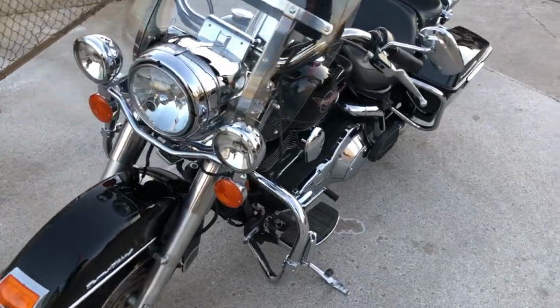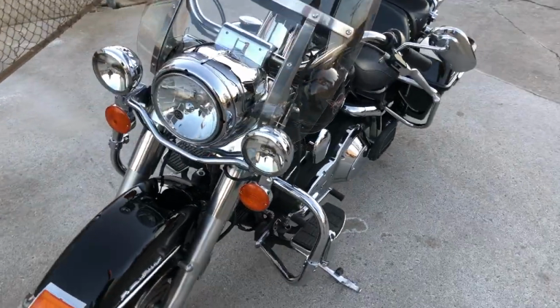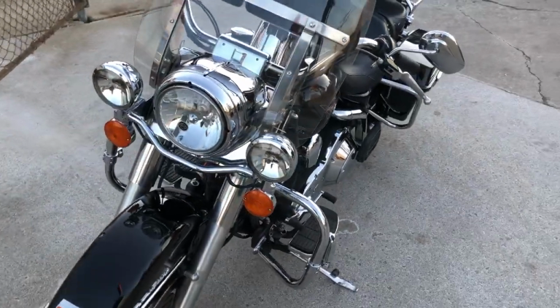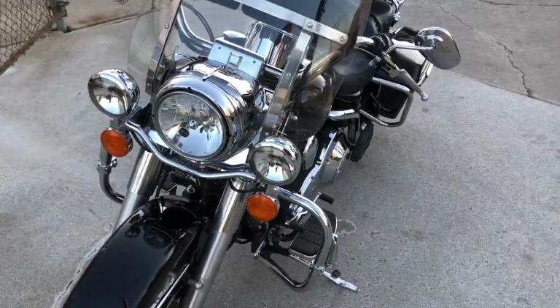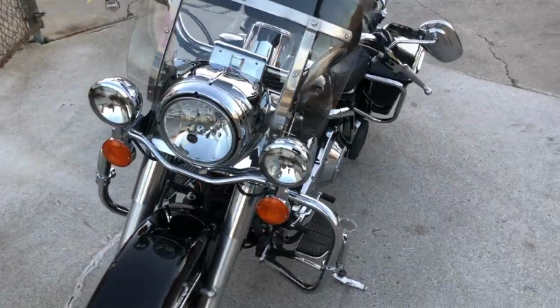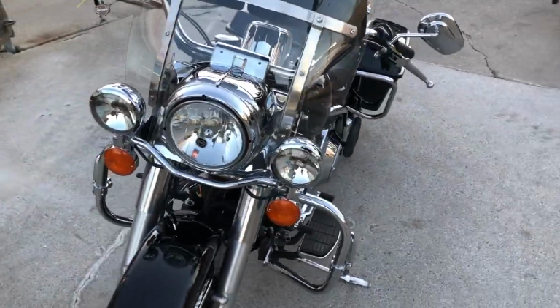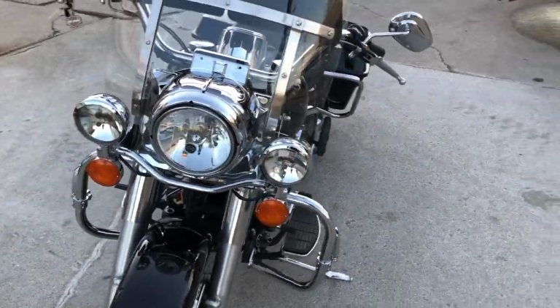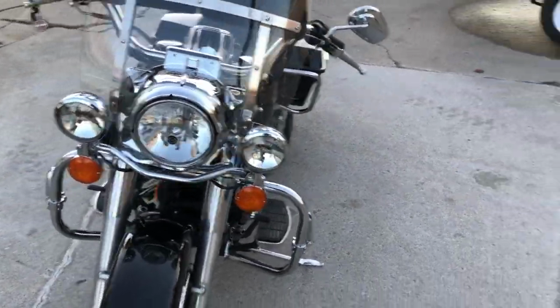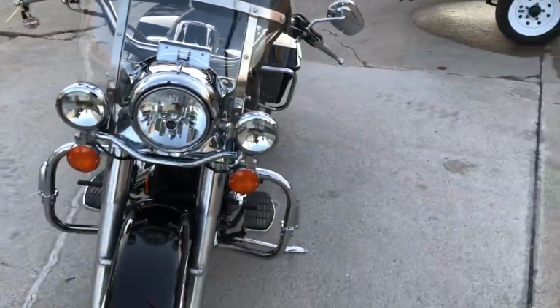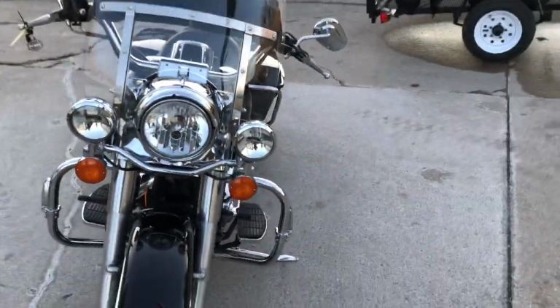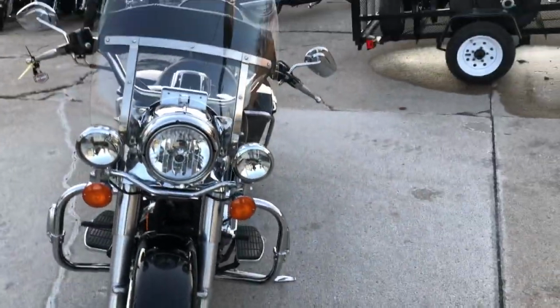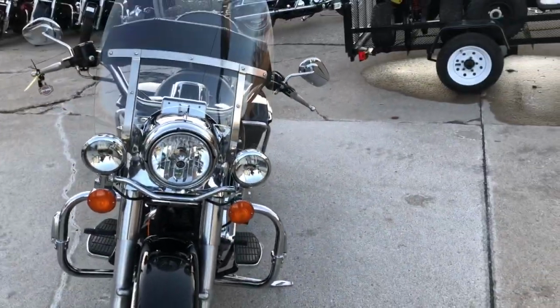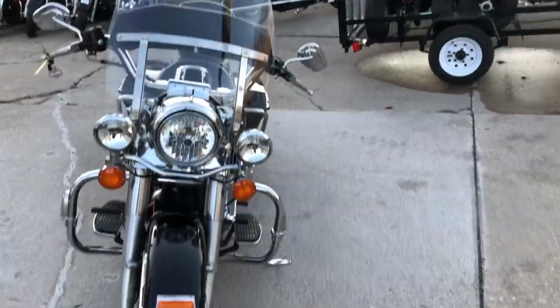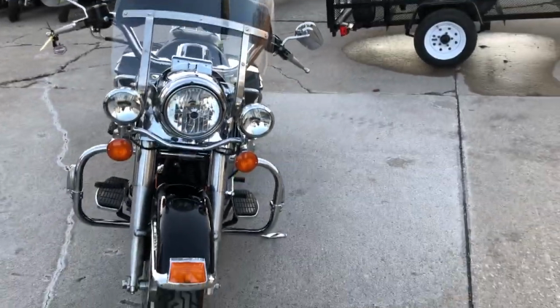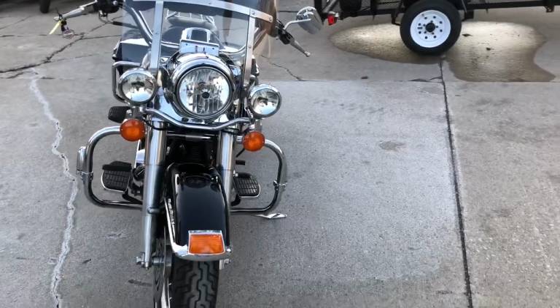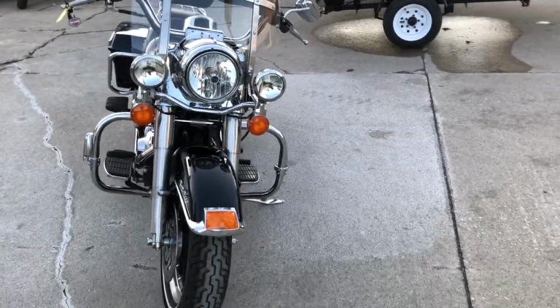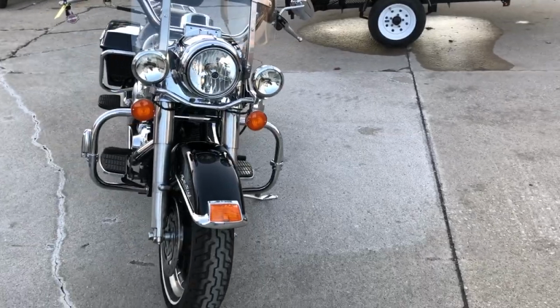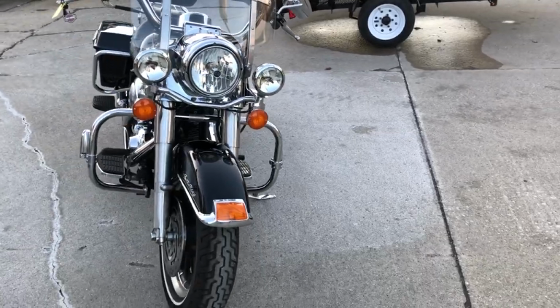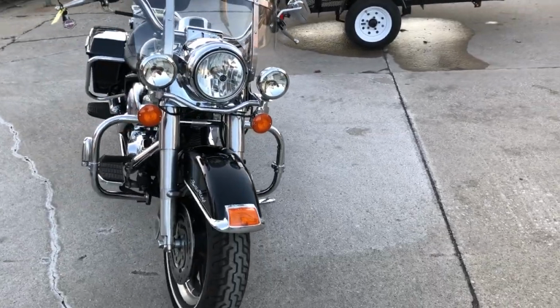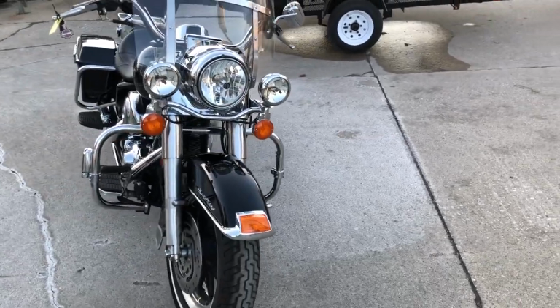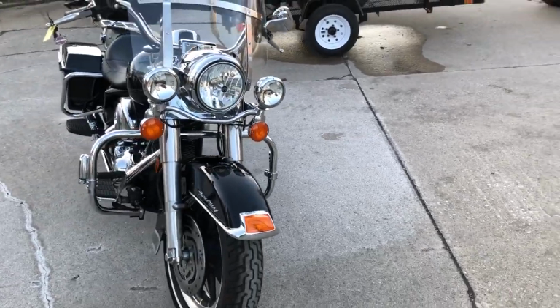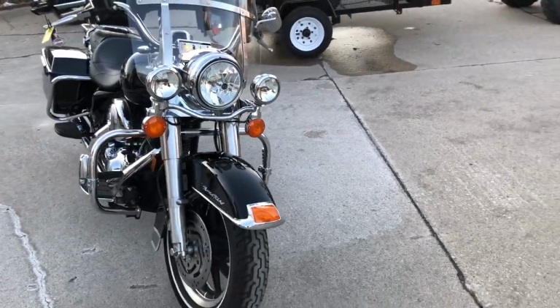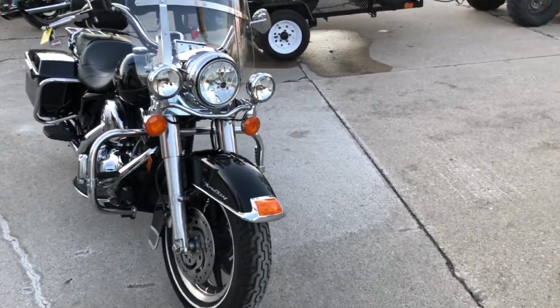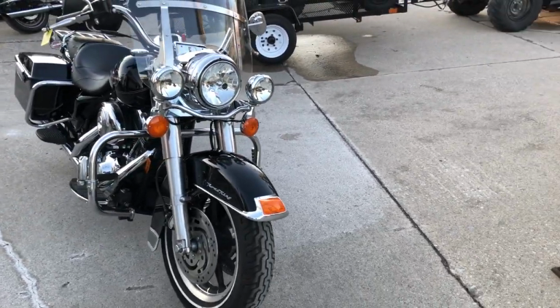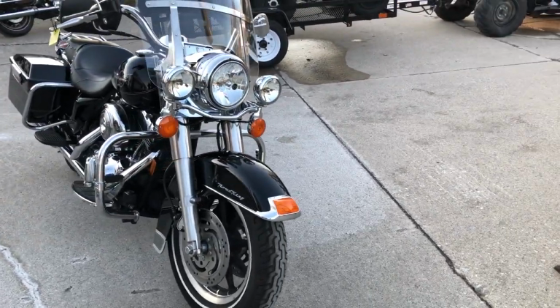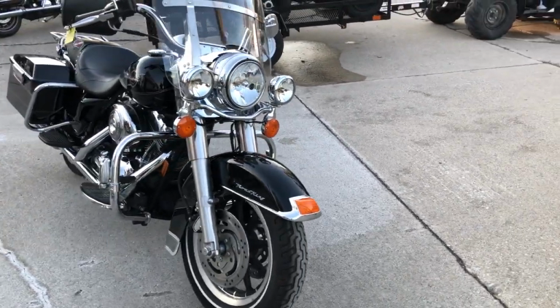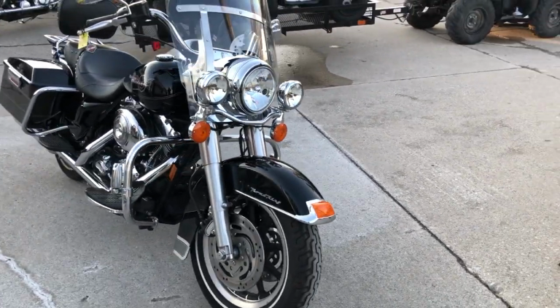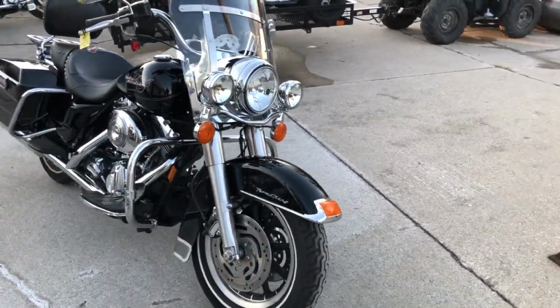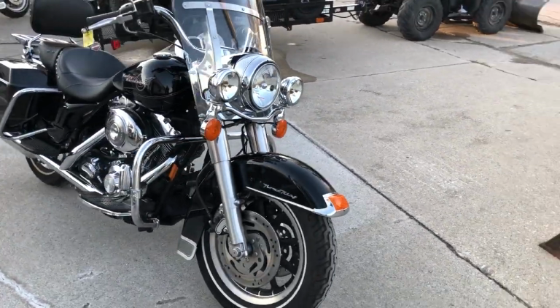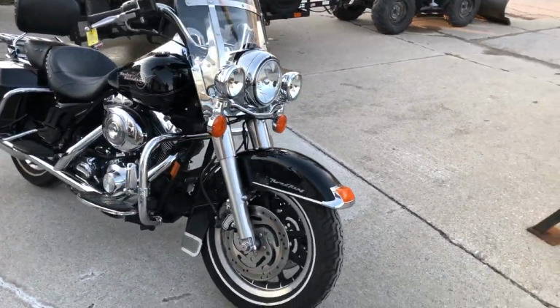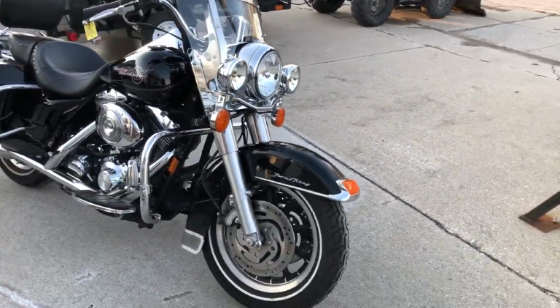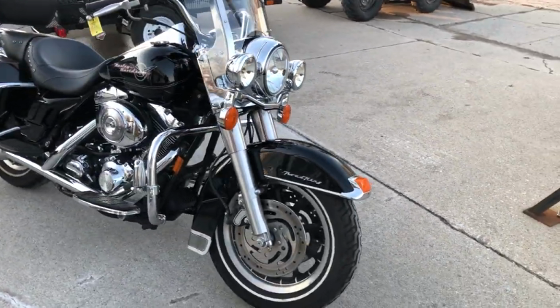It runs strong, needs nothing. It was just serviced at a dealership, inspected, all fluids have been changed and it's ready to ride.